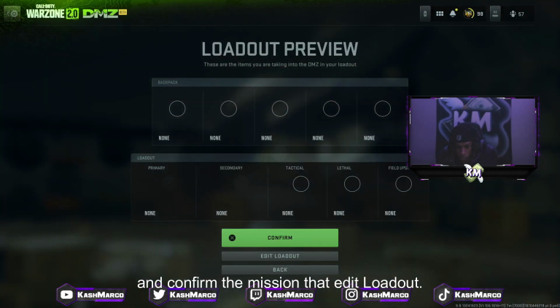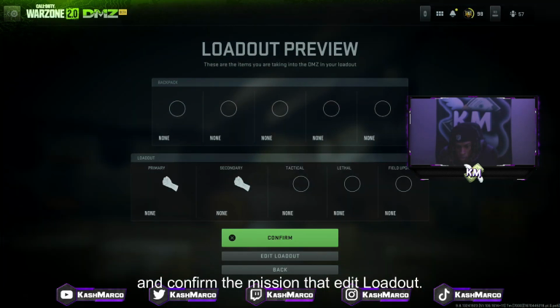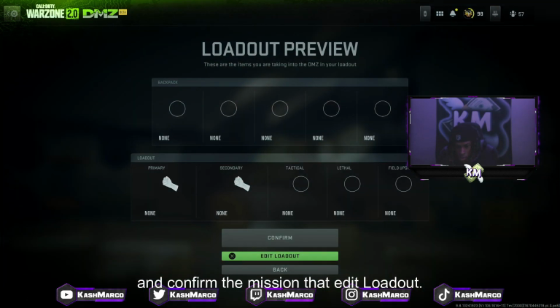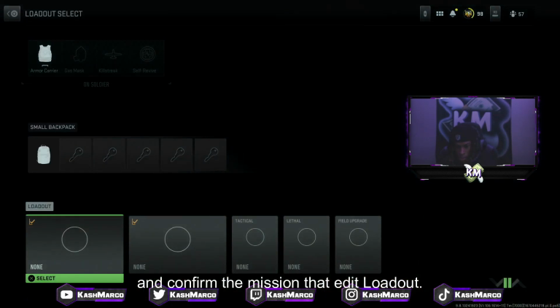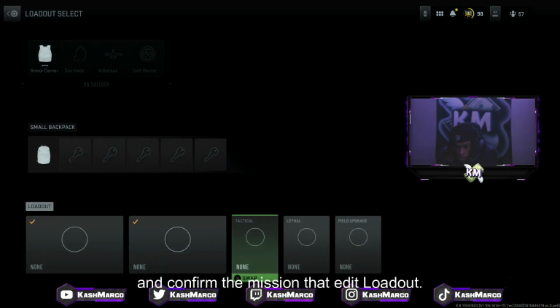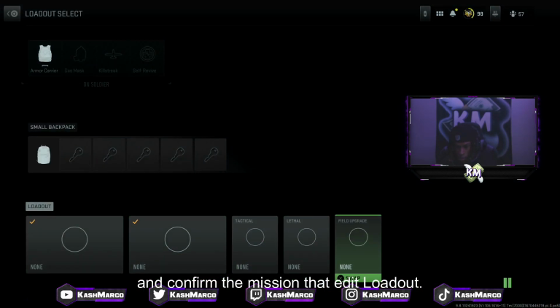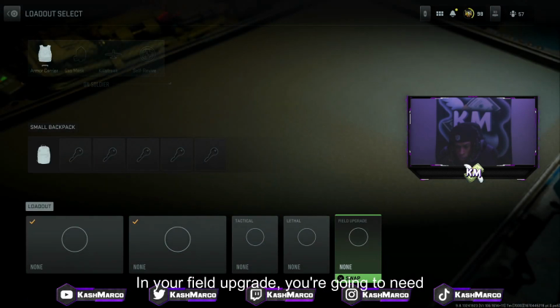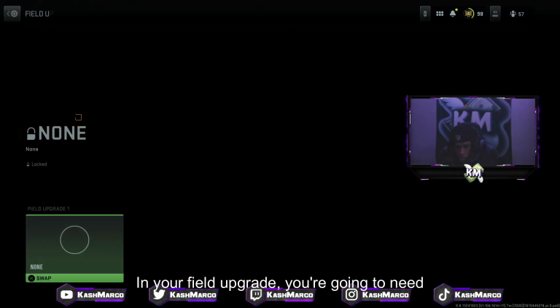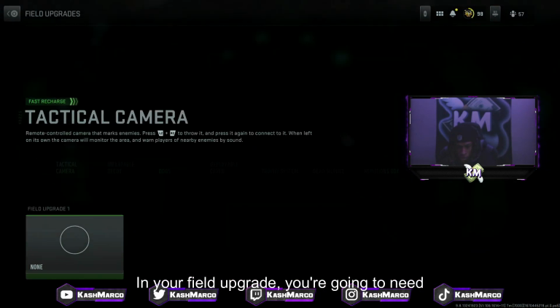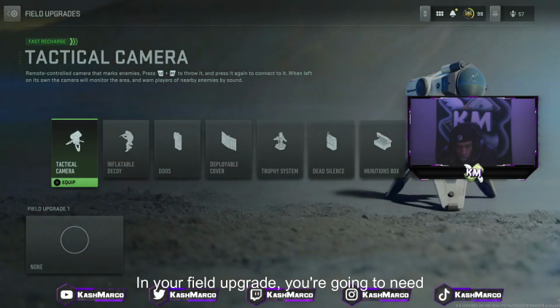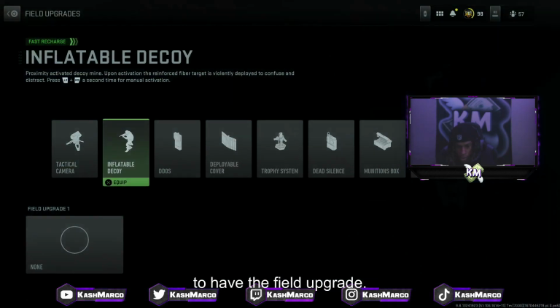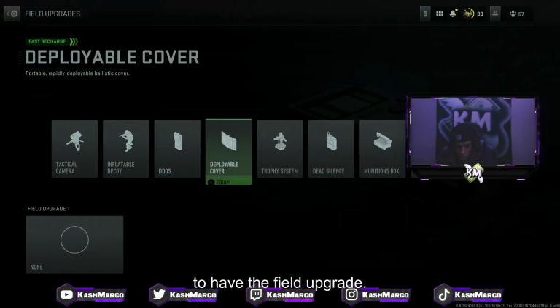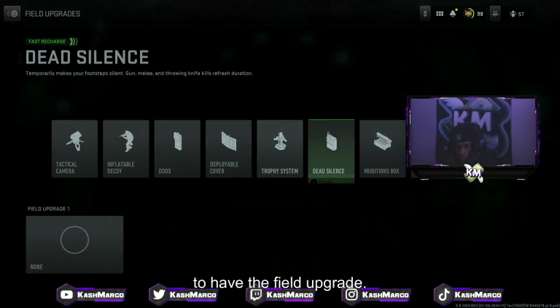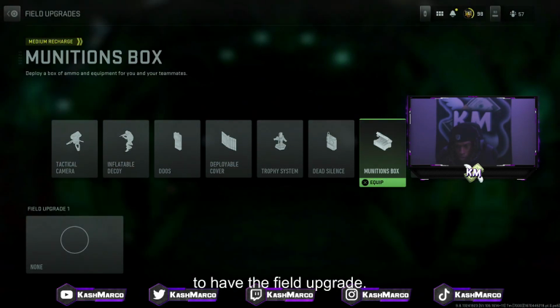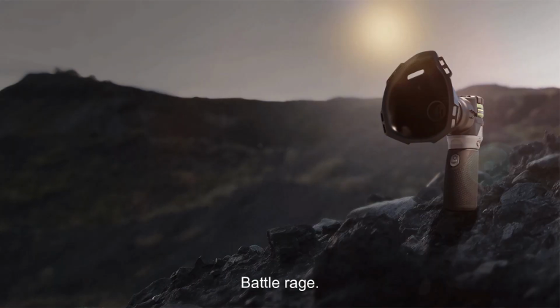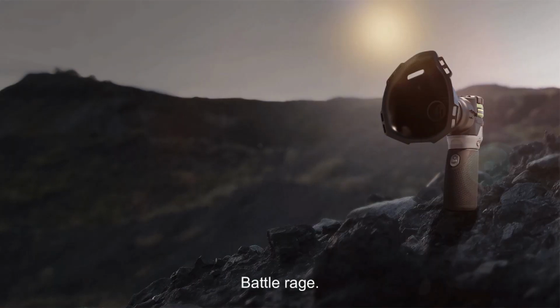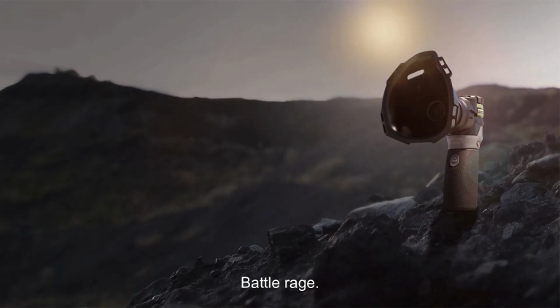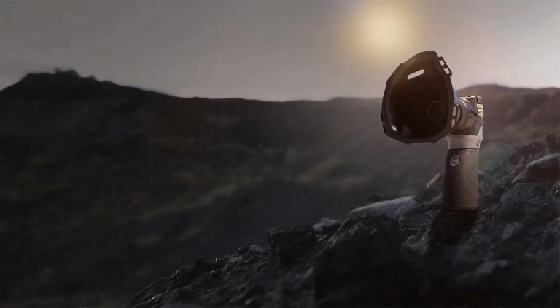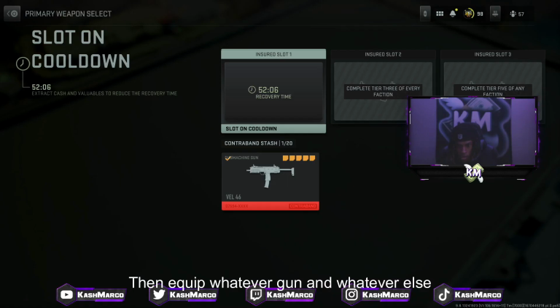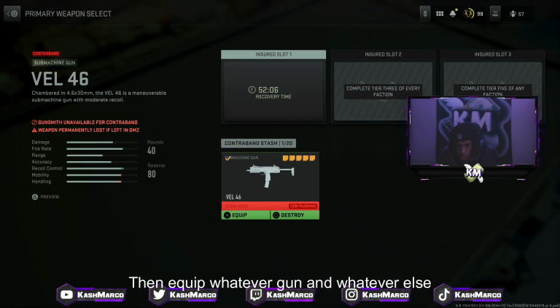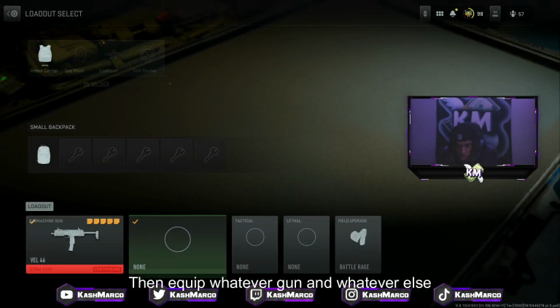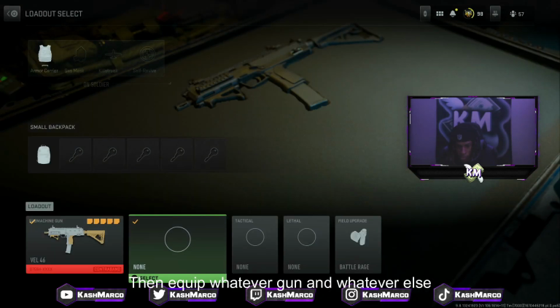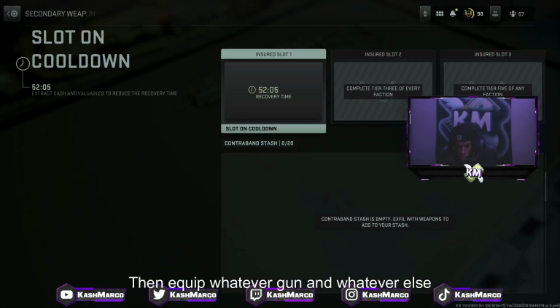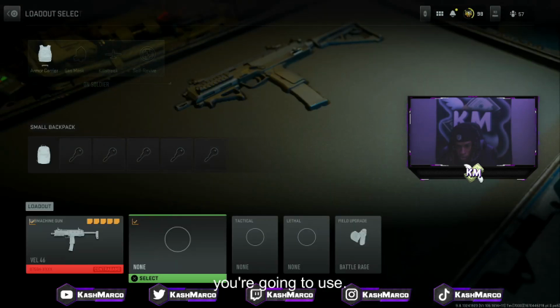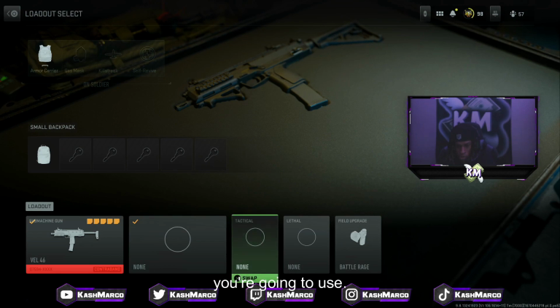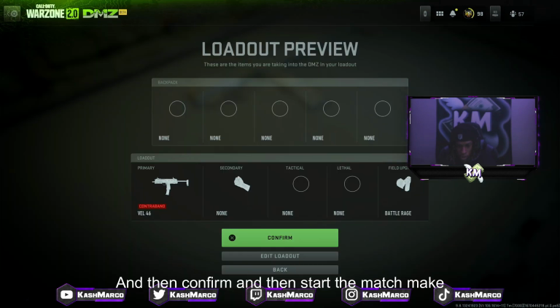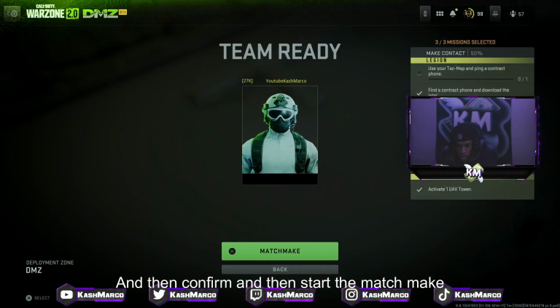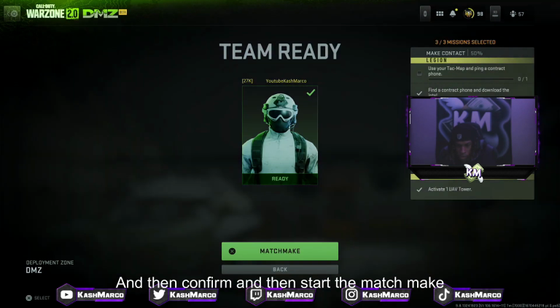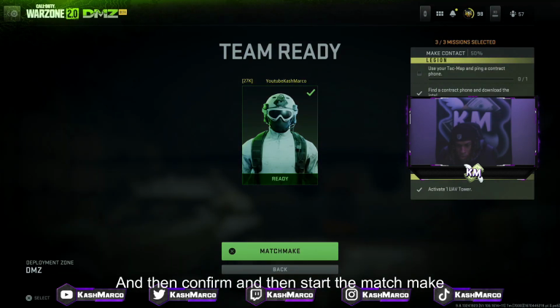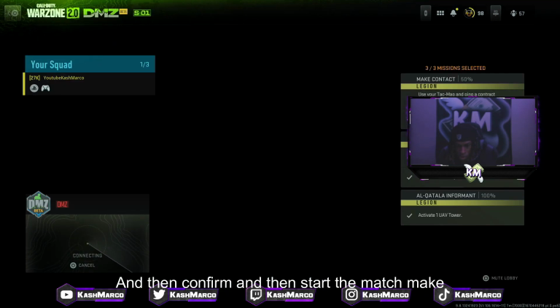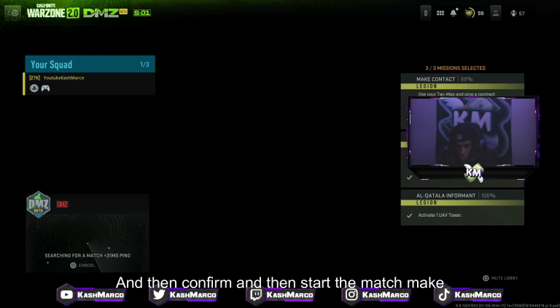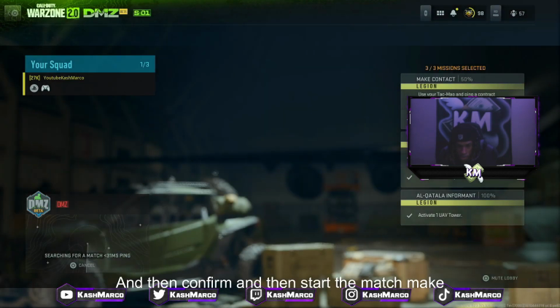Before you deploy into DMZ, just go ahead and confirm the mission, then edit loadout and your field upgrade. You're gonna need to have the field upgrade Battle Rage, then equip whatever gun and whatever else you're gonna use, then confirm and start the match.